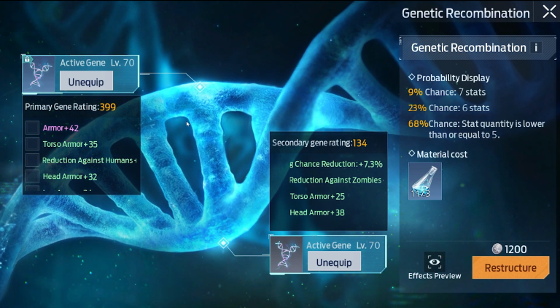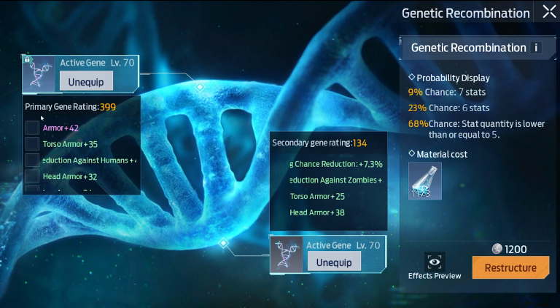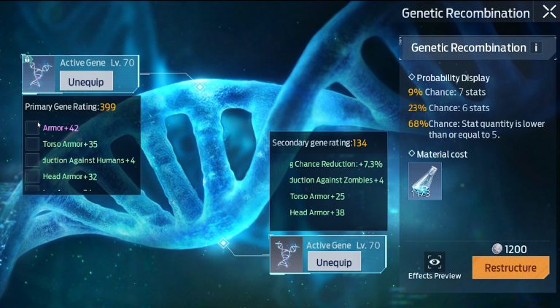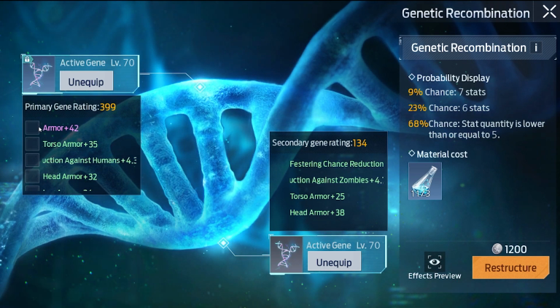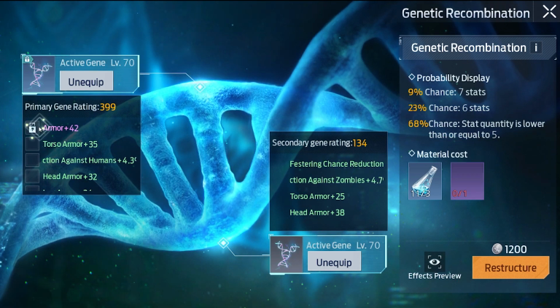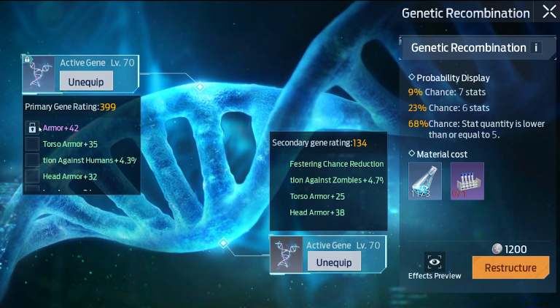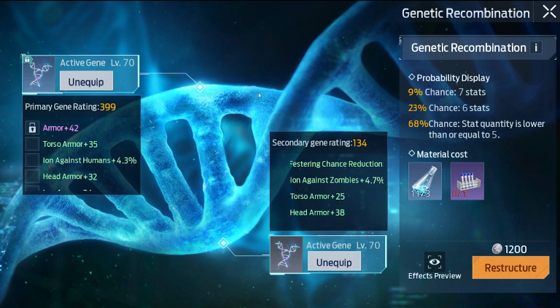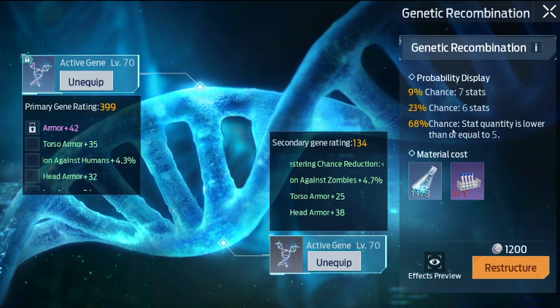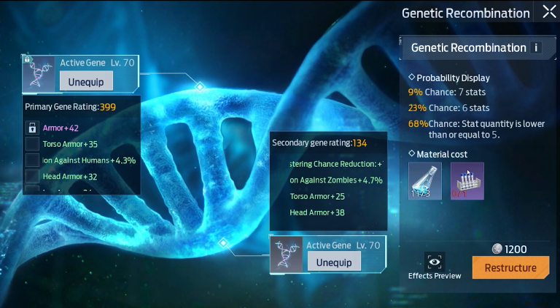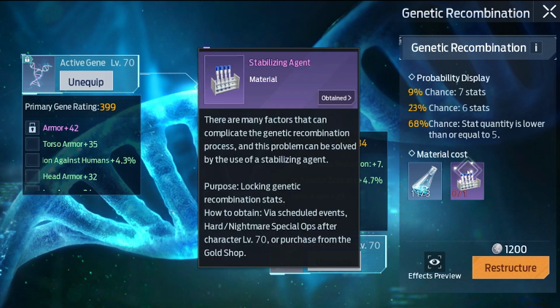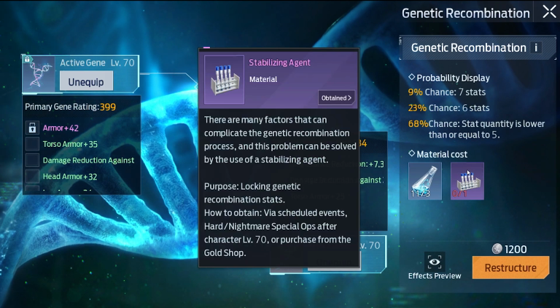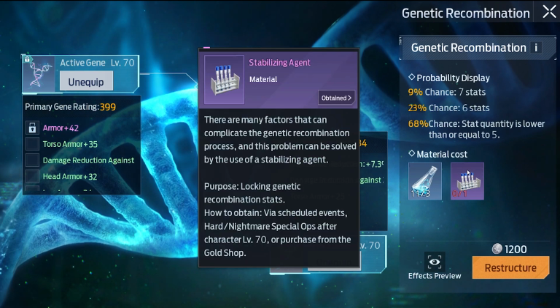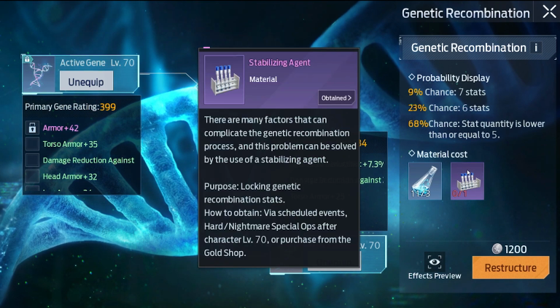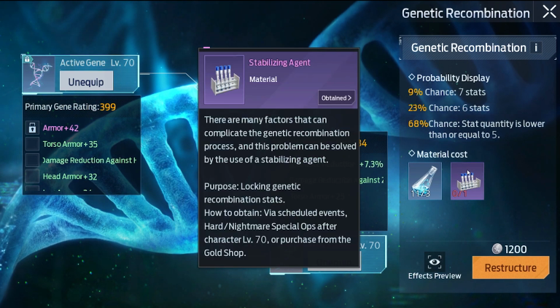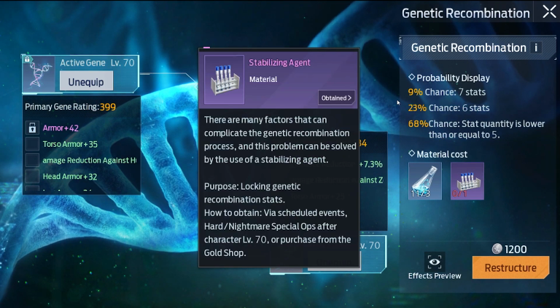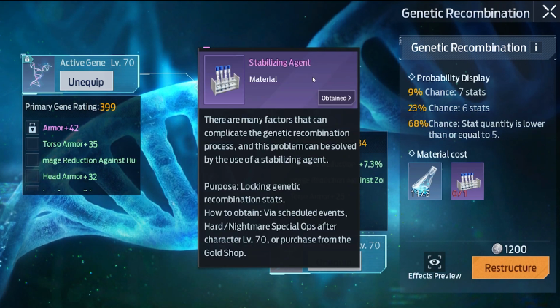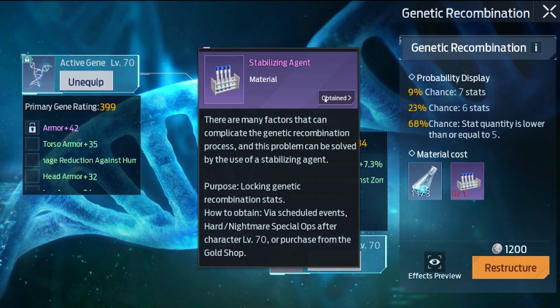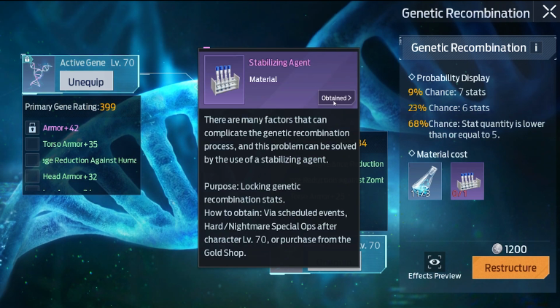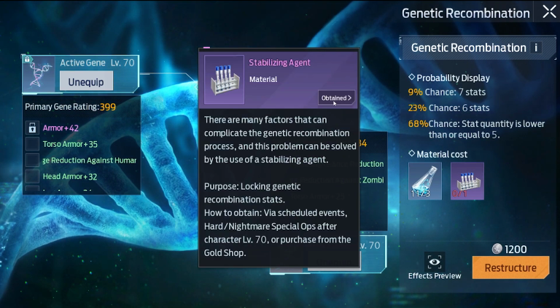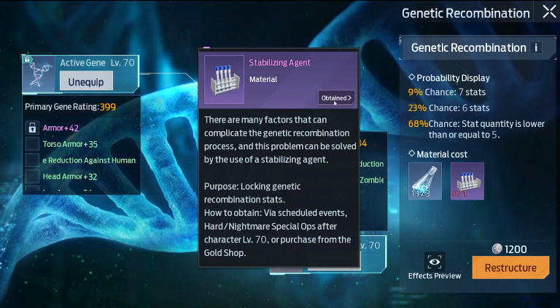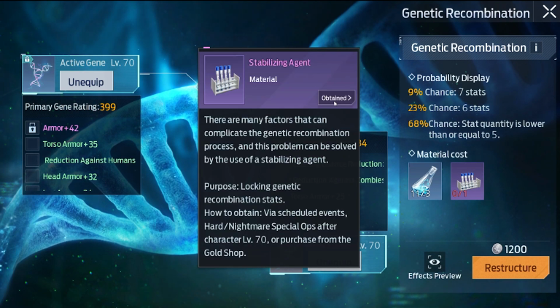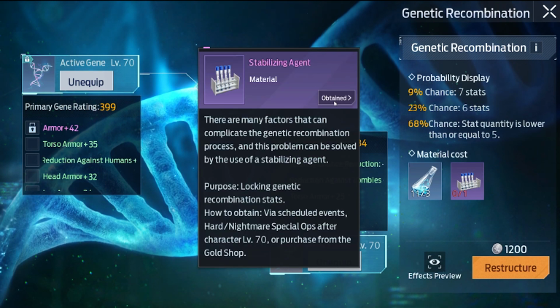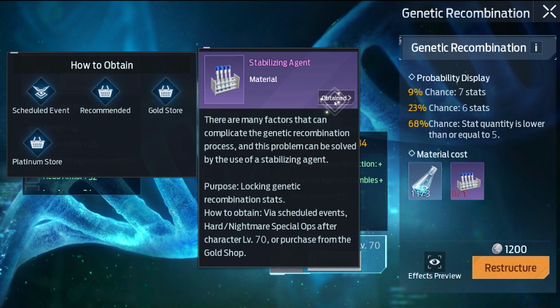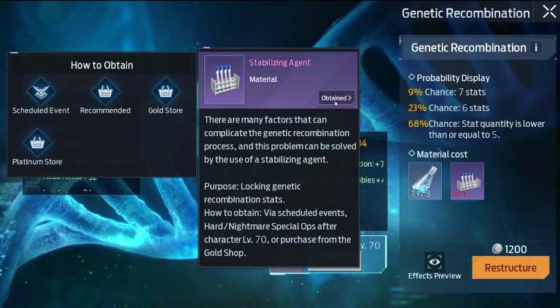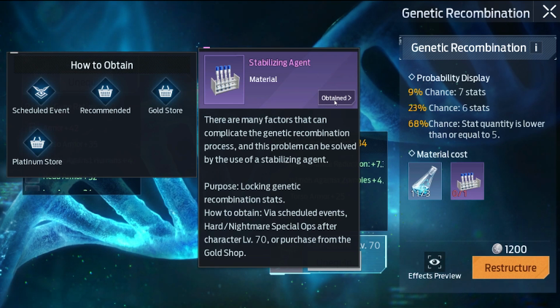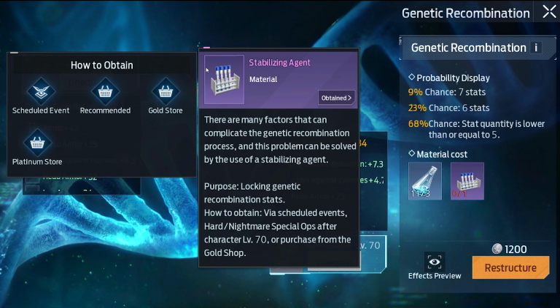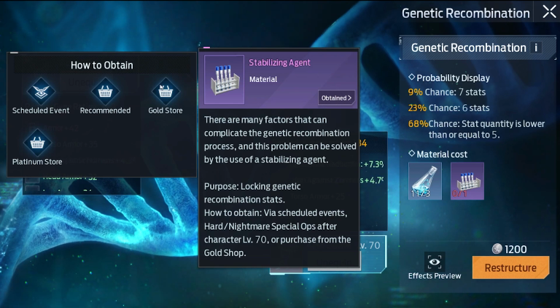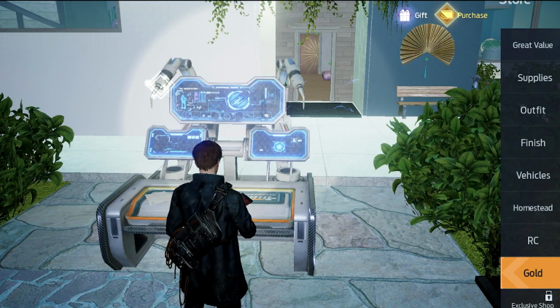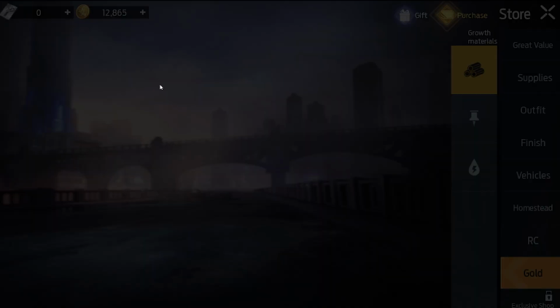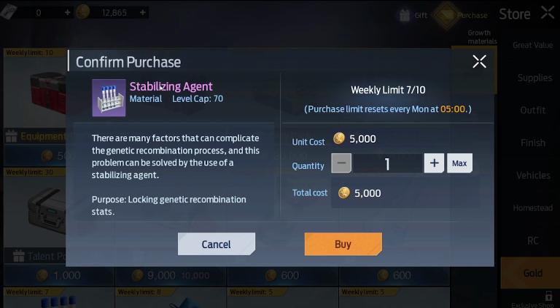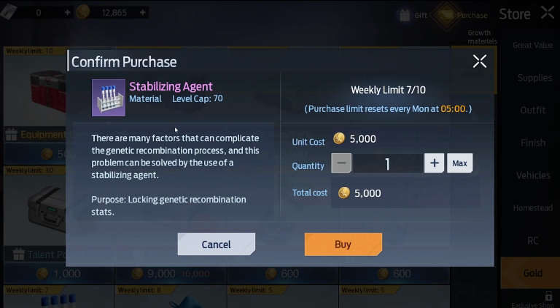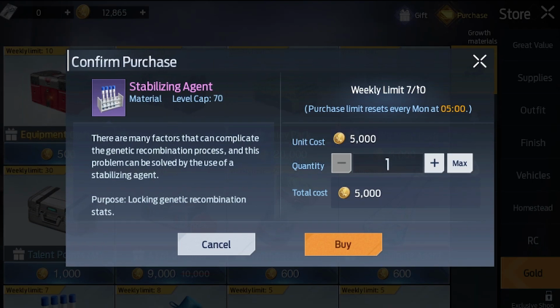You can also lock one of the primary gene stats using stabilizing agents. These cost 5000 gold each. However, you cannot lock more than one stat.